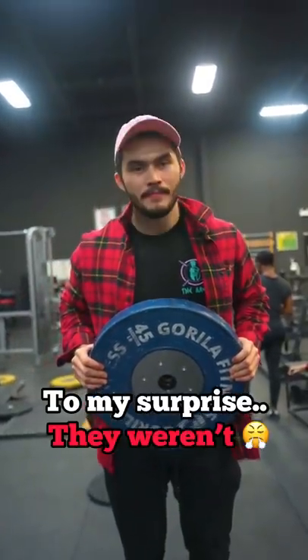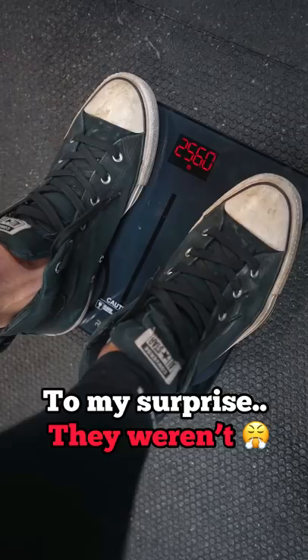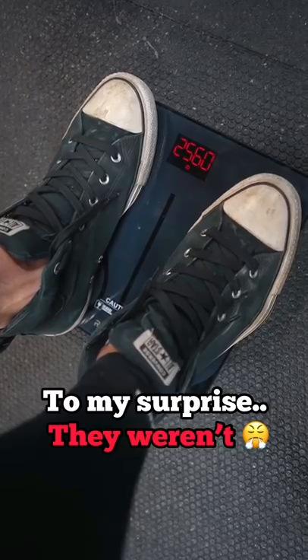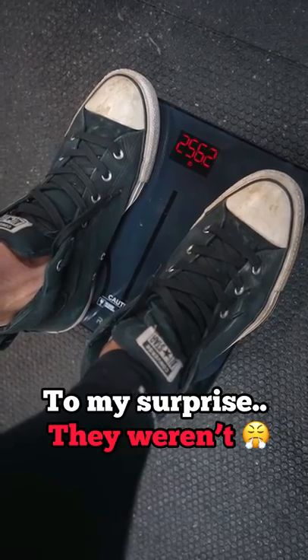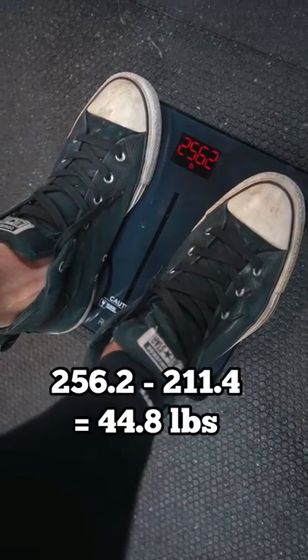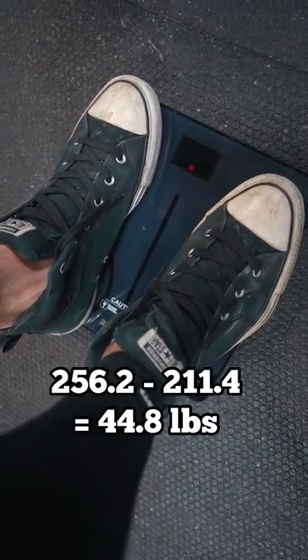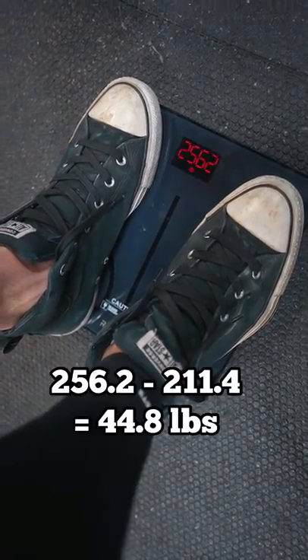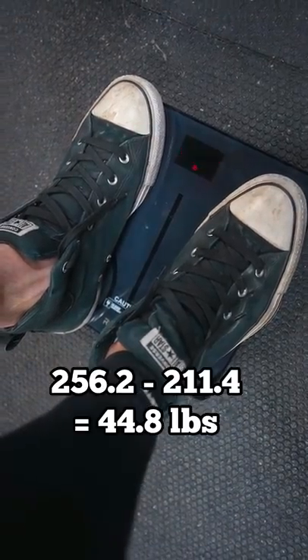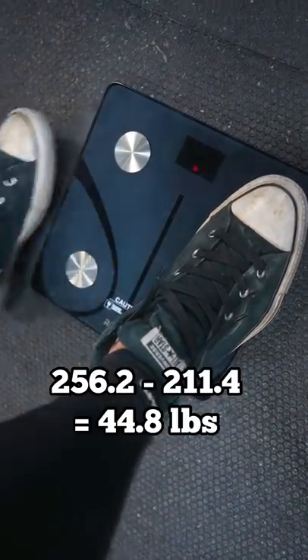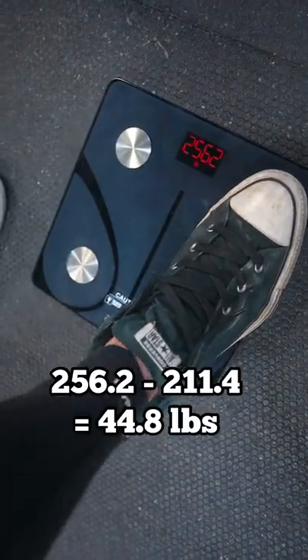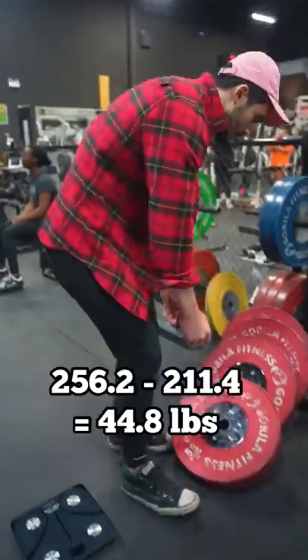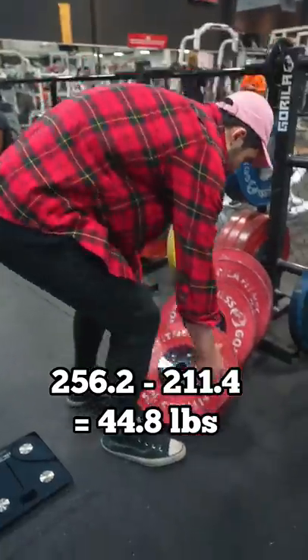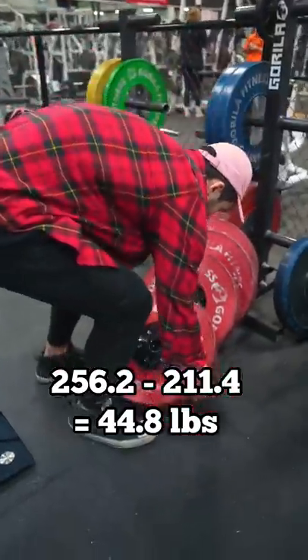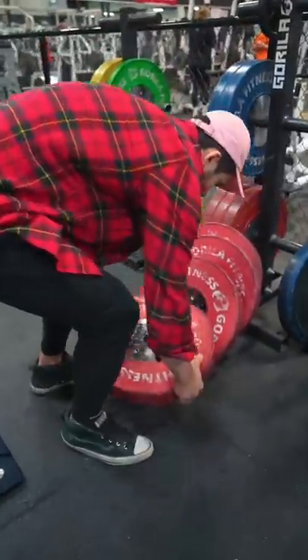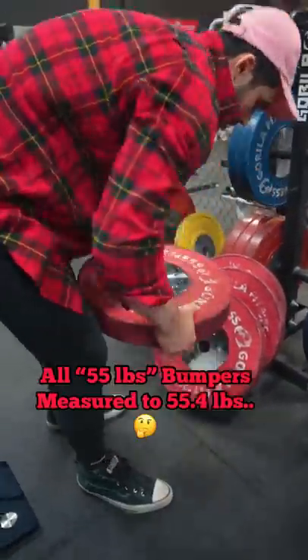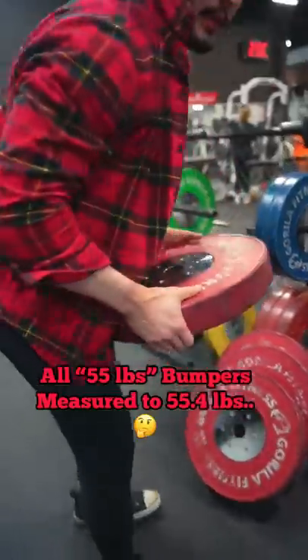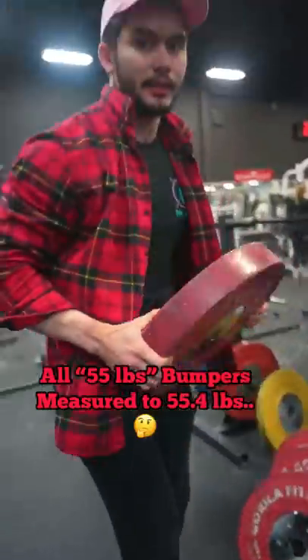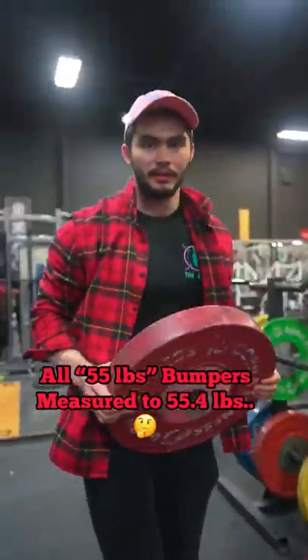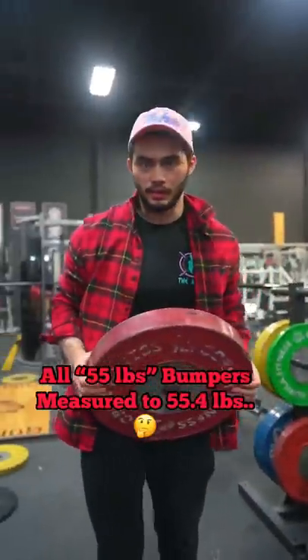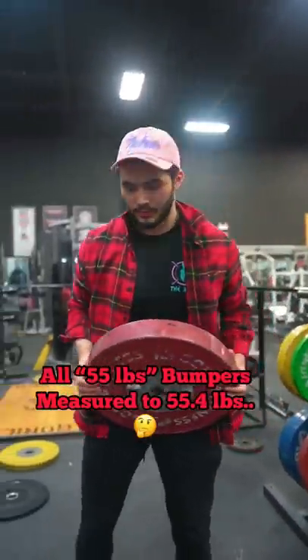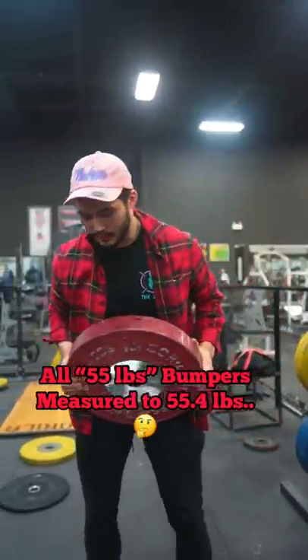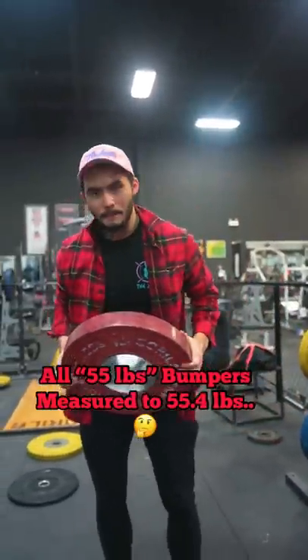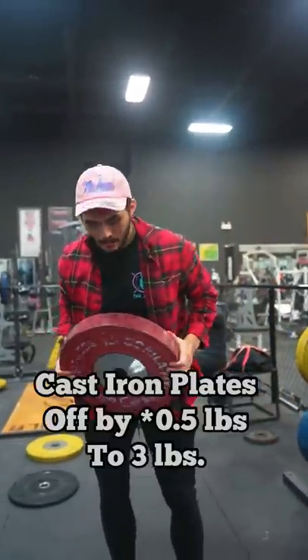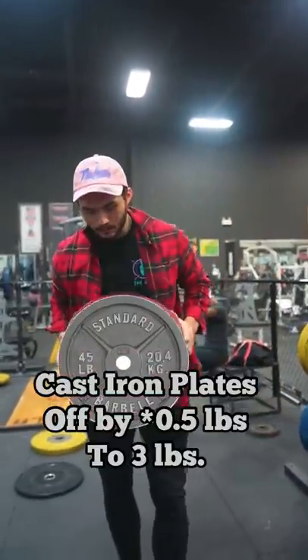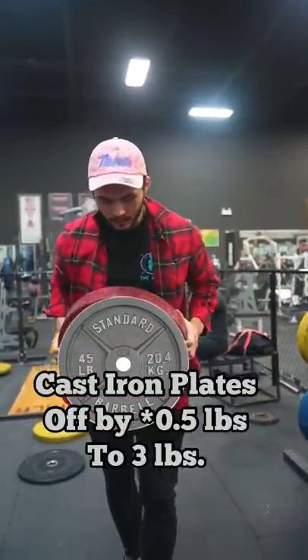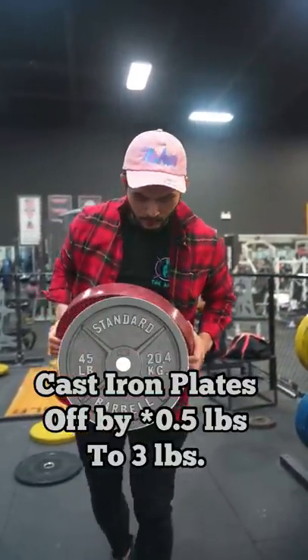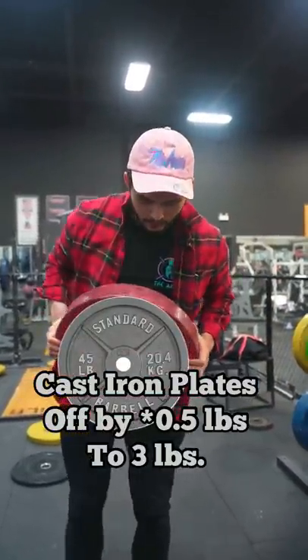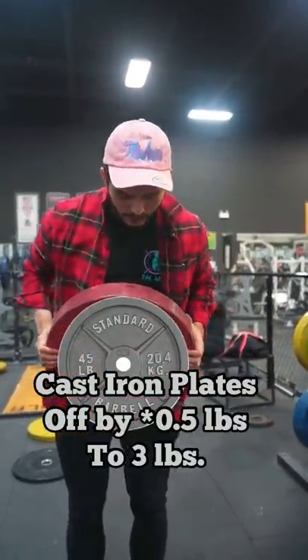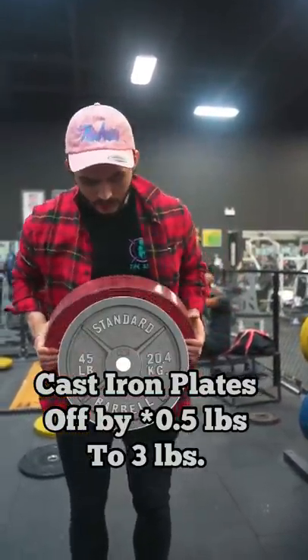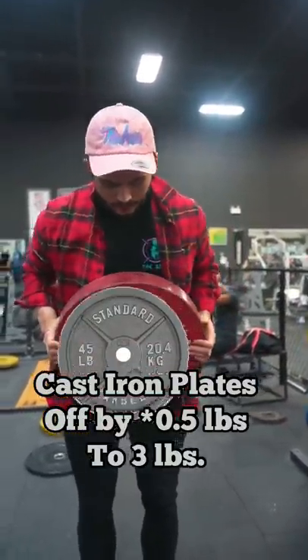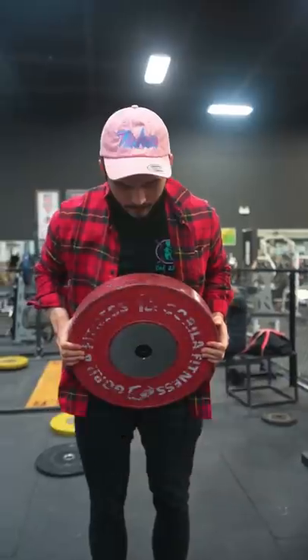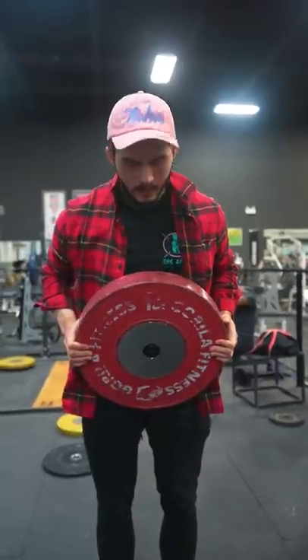Or at least I thought, because to my surprise, all the calibrated plates that I've measured were off by one pound. And all cast iron plates that were not shown in this video were off by one to three pounds.